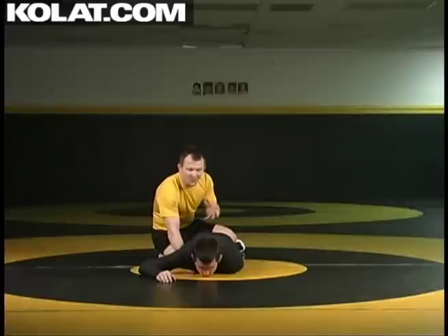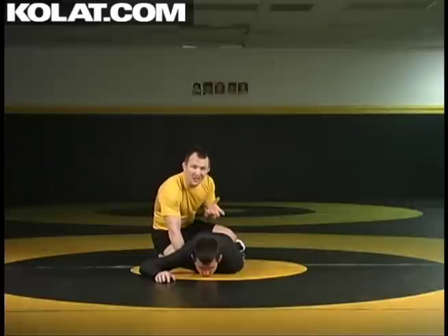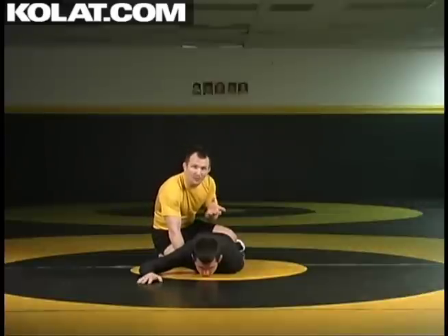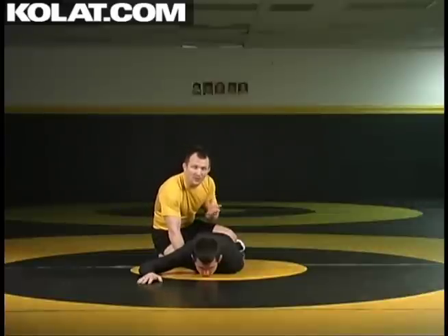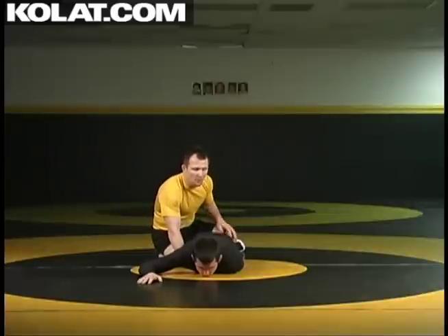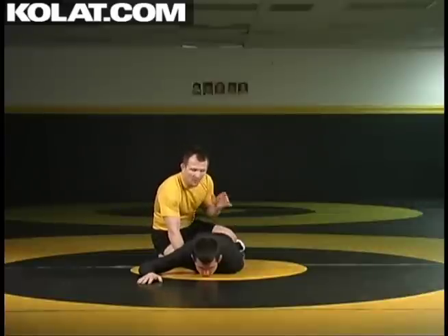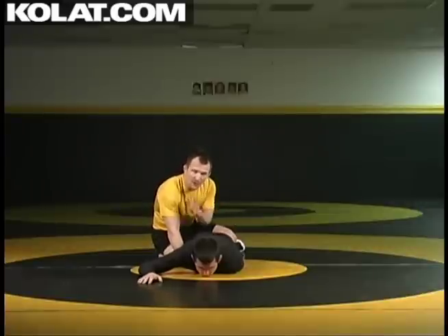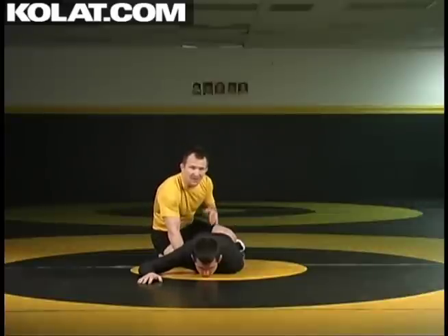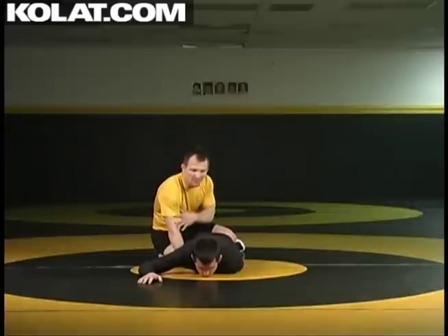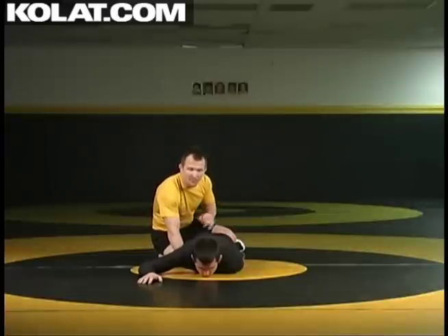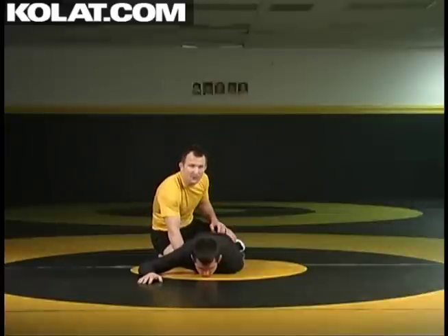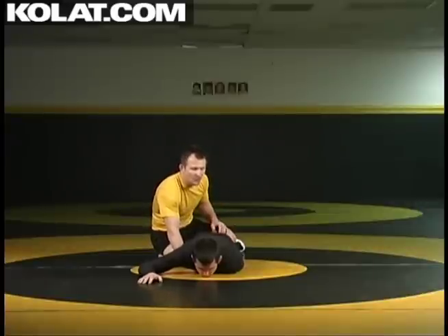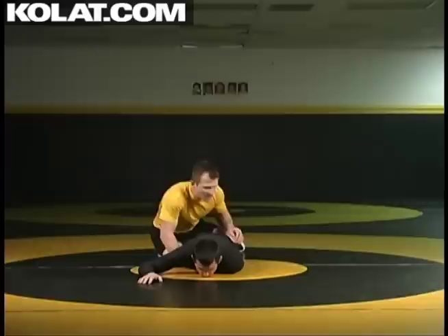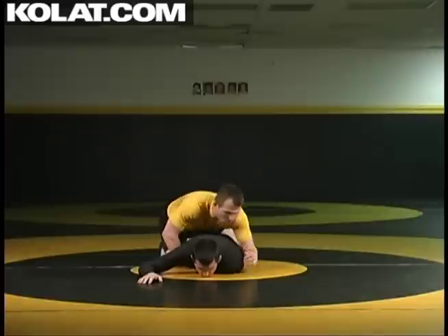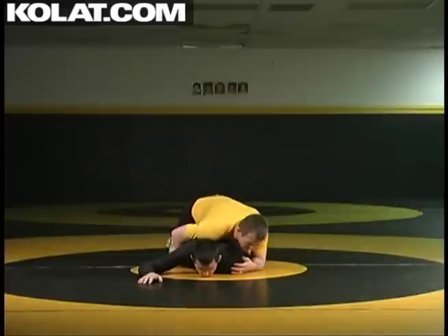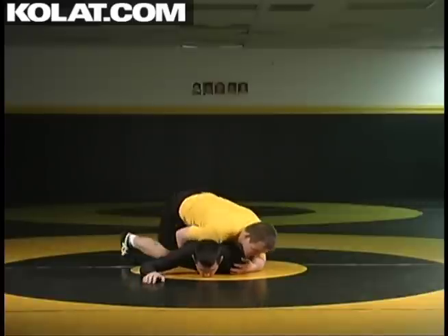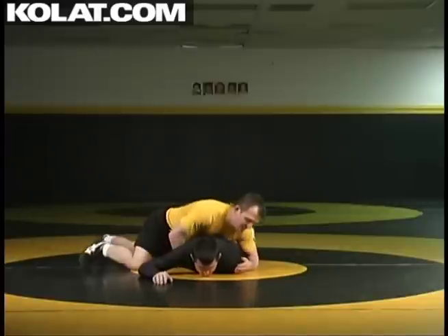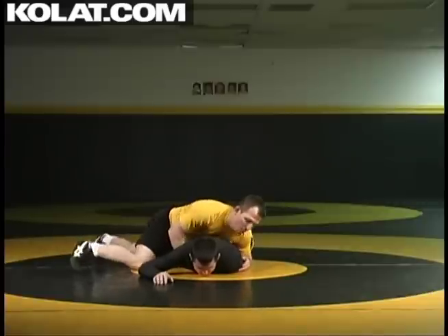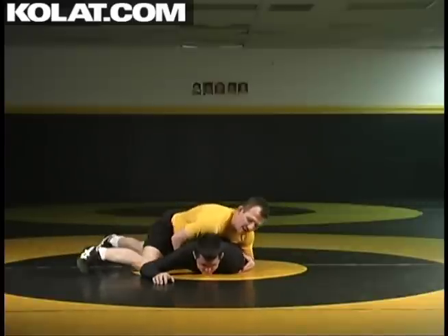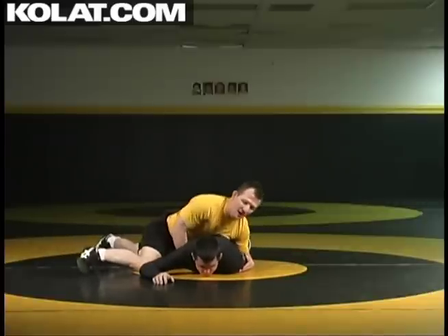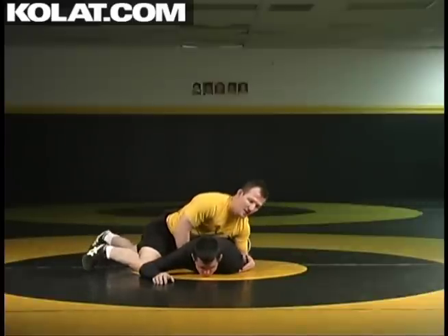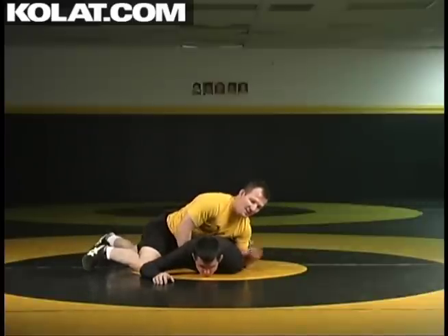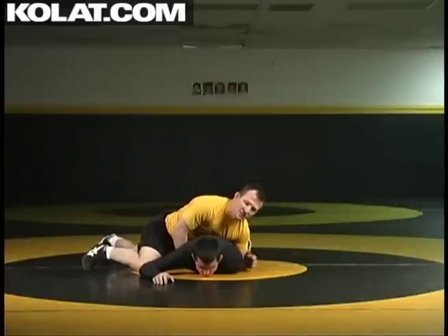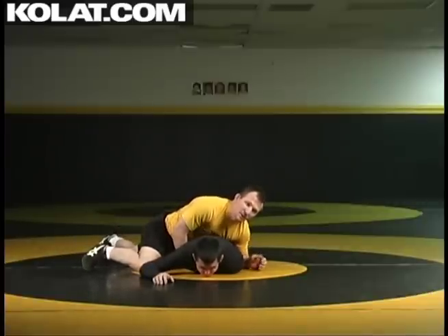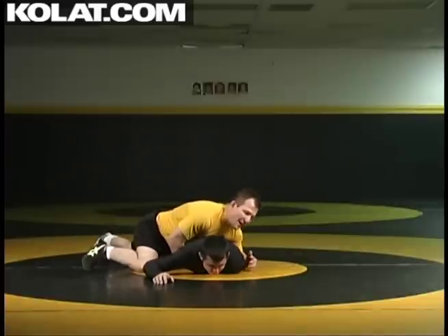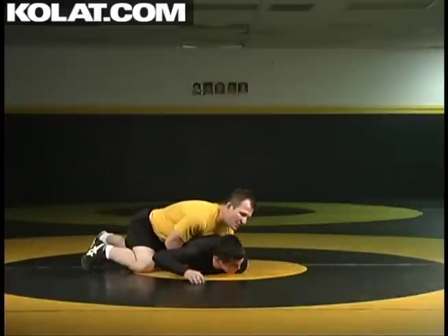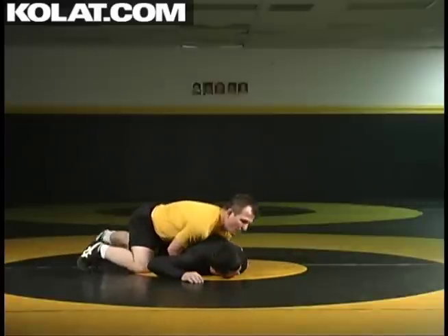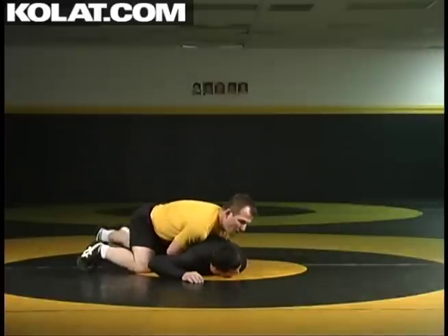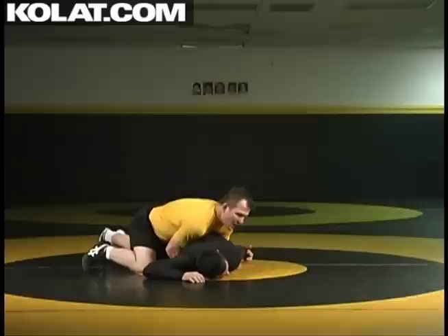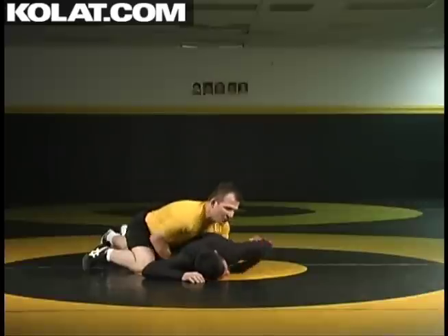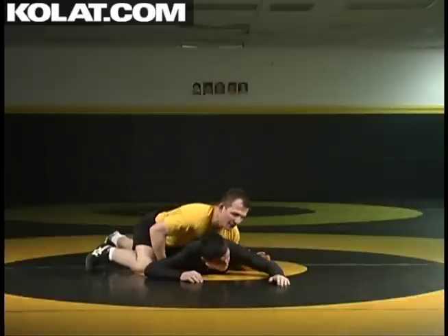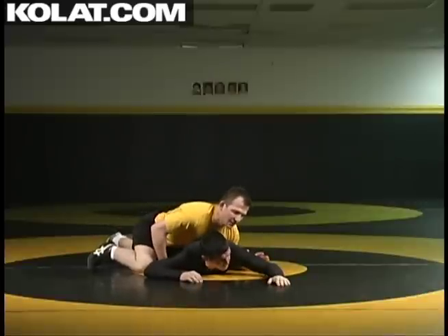We can also set up that cross face cradle coming from the other side — the side that we're trapping the wrist to. I've broken him down, I chain sides of my opponent and I'm getting heavy on him. He starts to peel that hand, he wants to get his elbow up, and then what I do is I release.